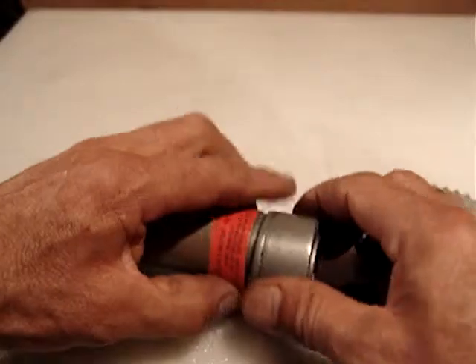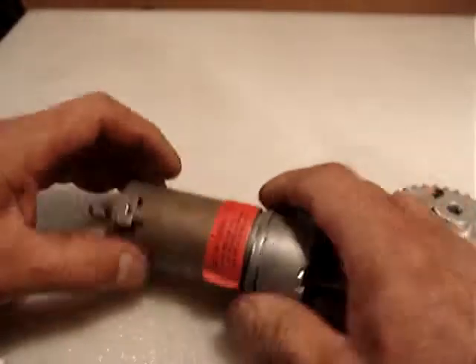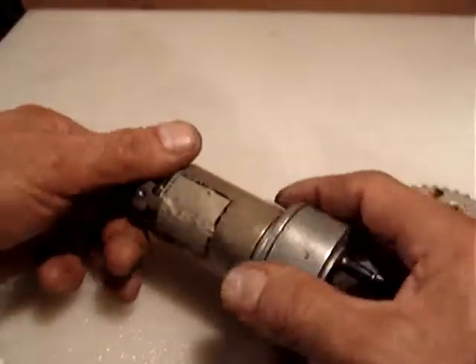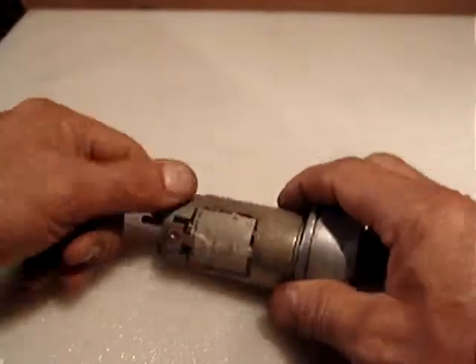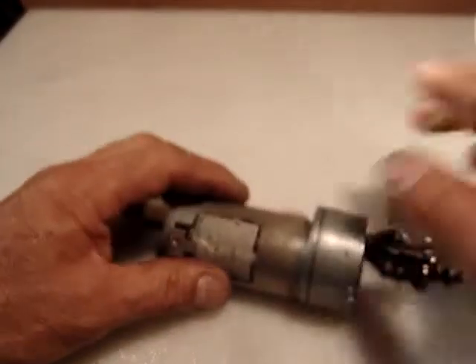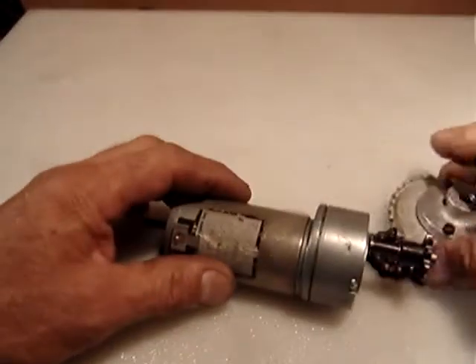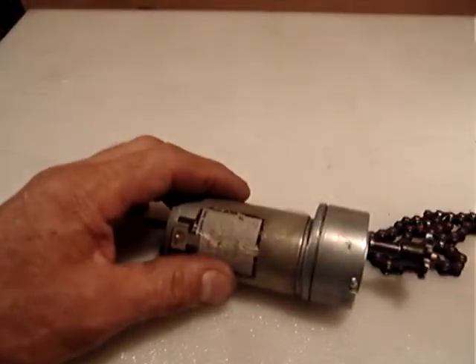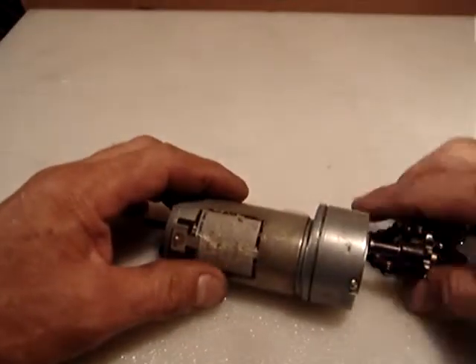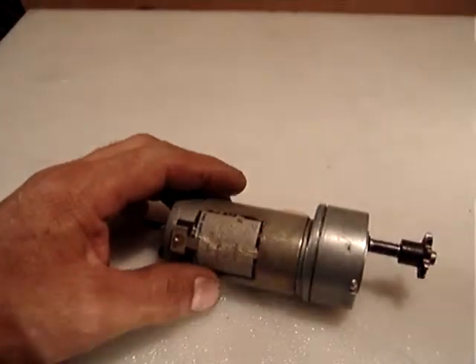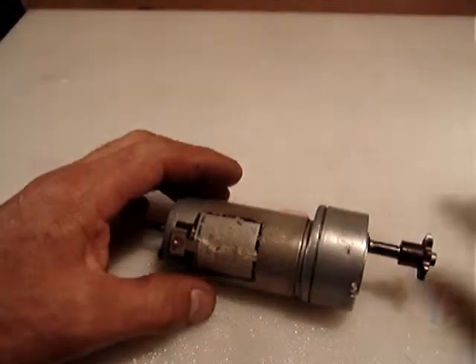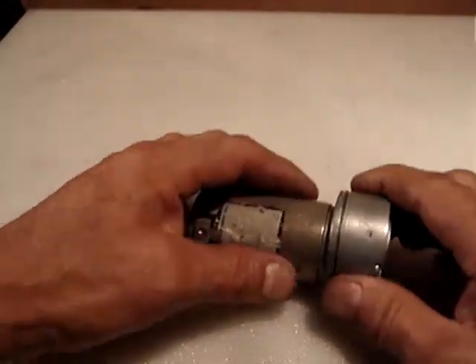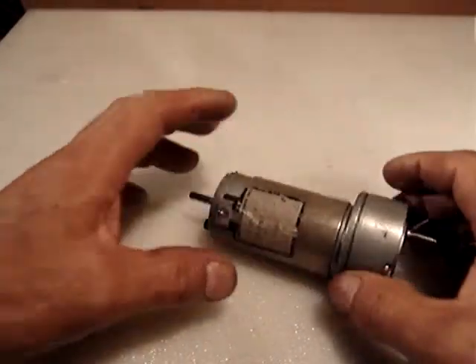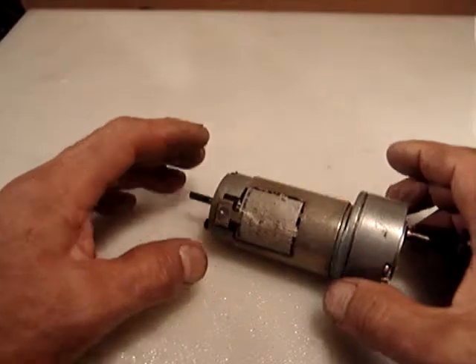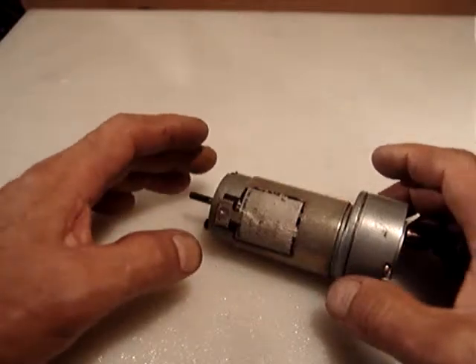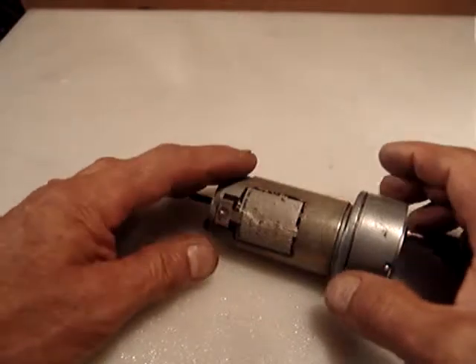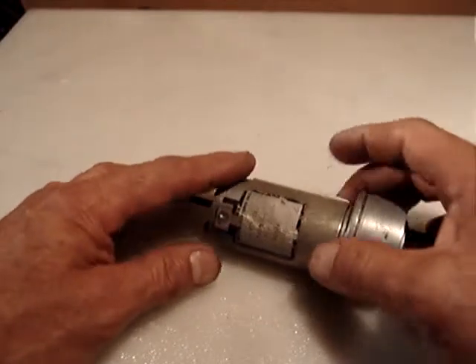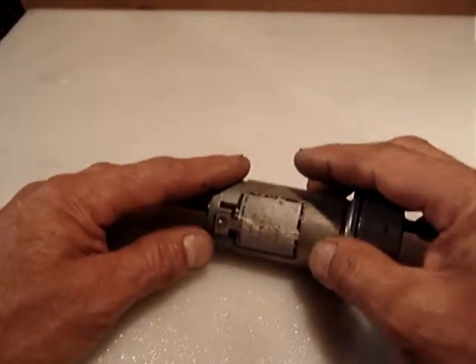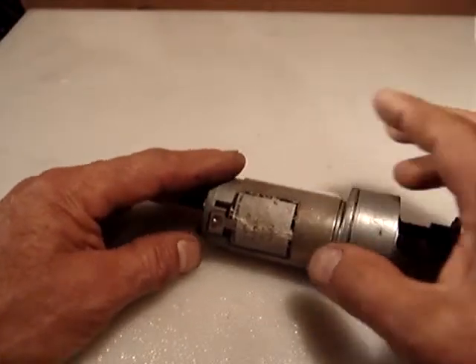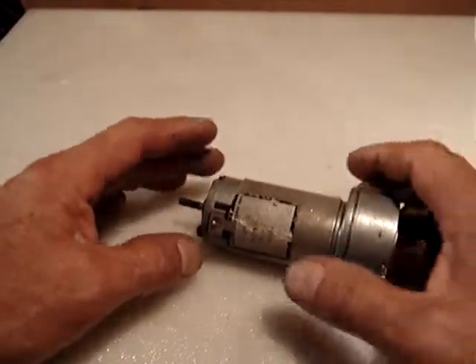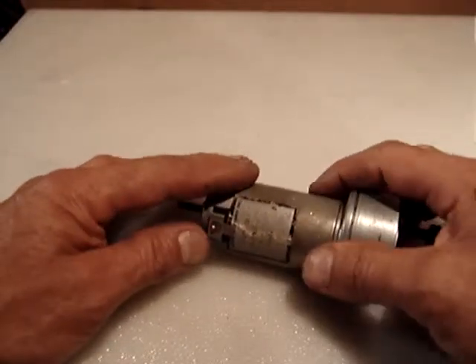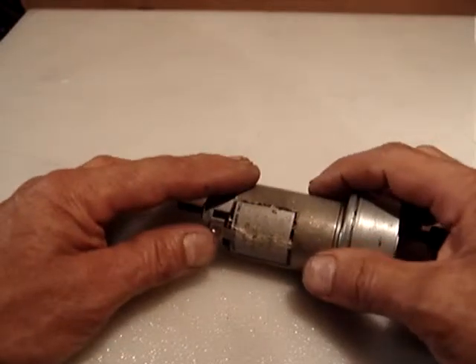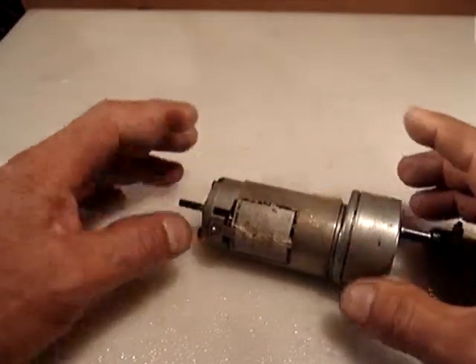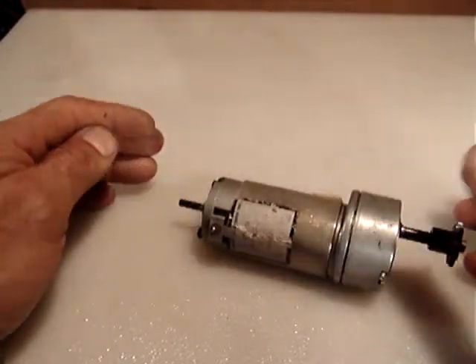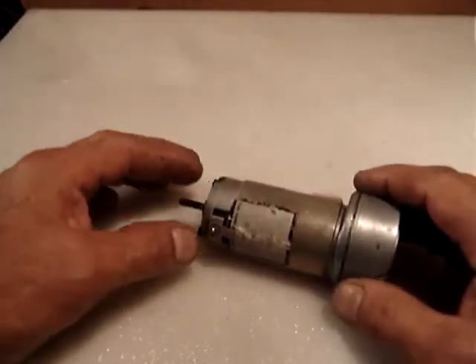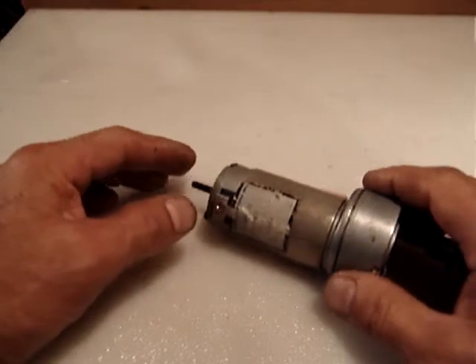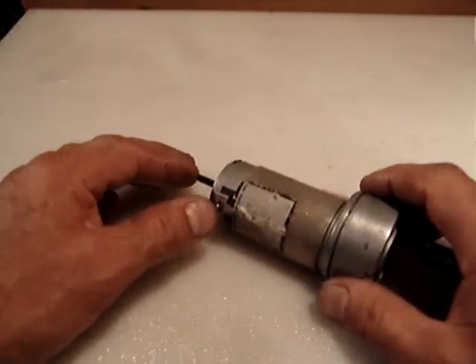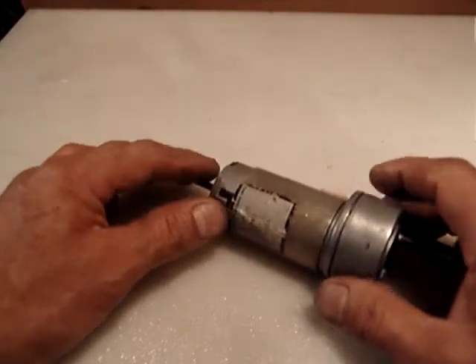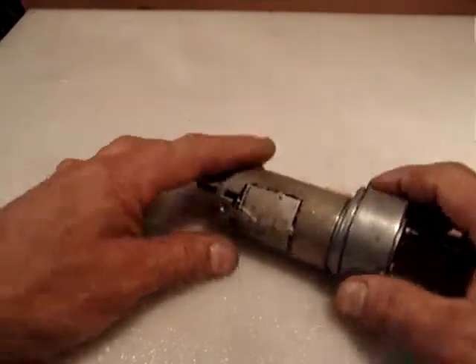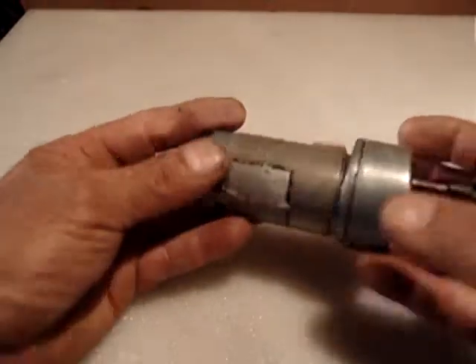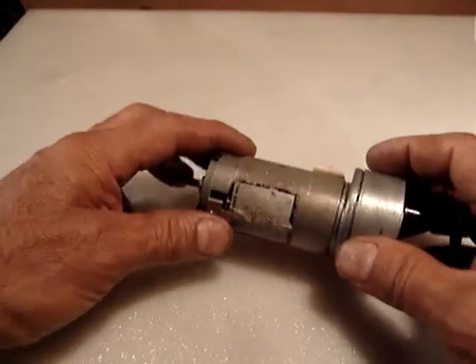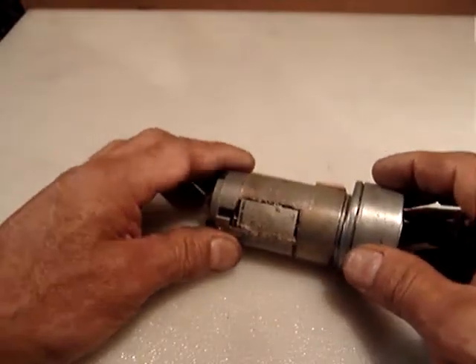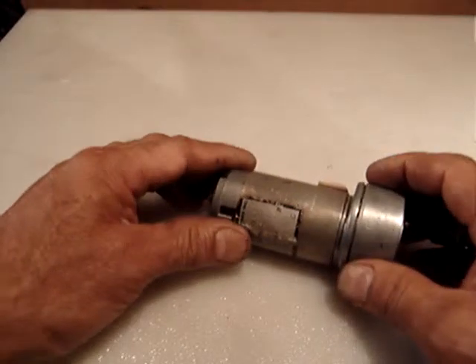It doesn't show the voltage — it's a DC motor, it doesn't show — but from my experience with robotics, mostly motors this size are 24 volts.